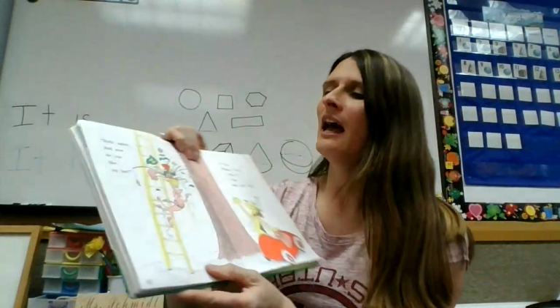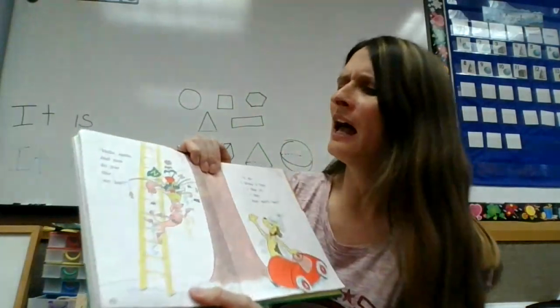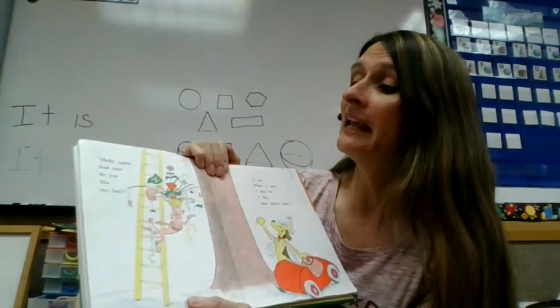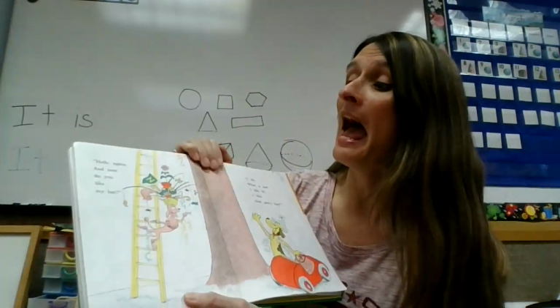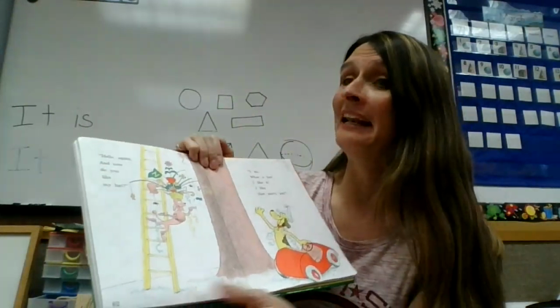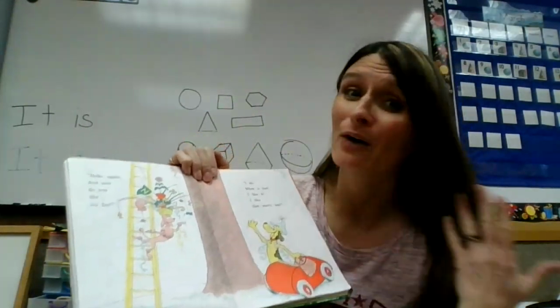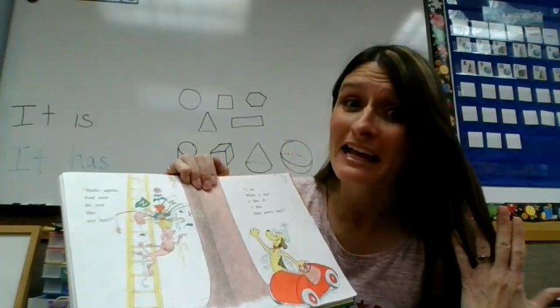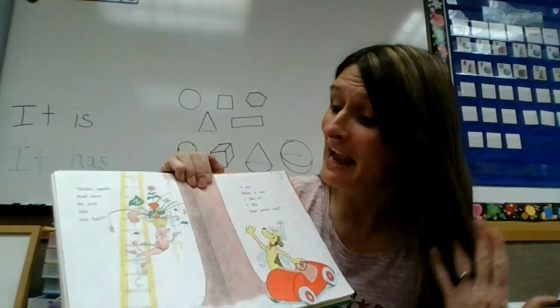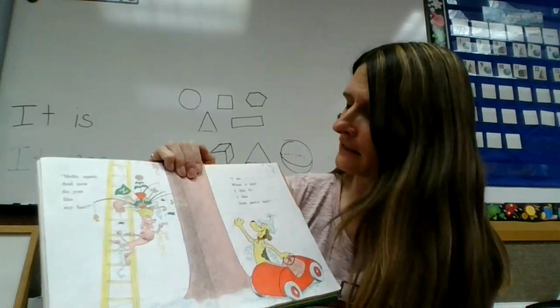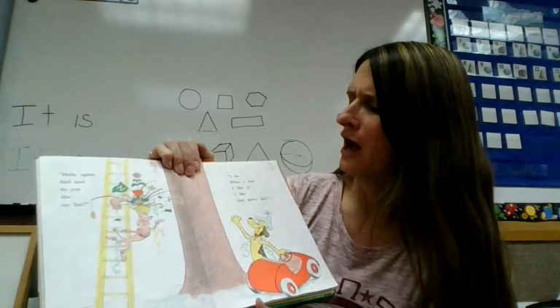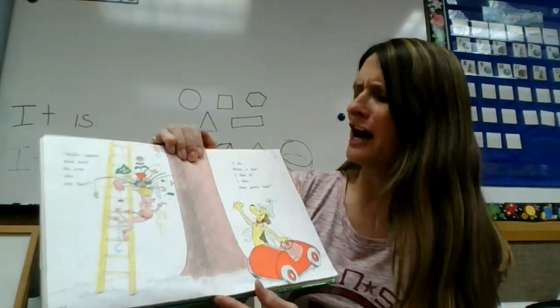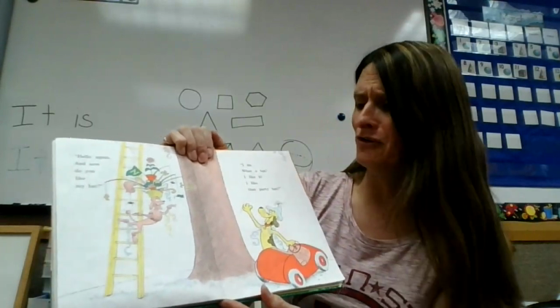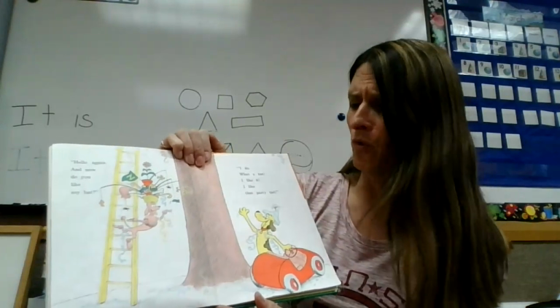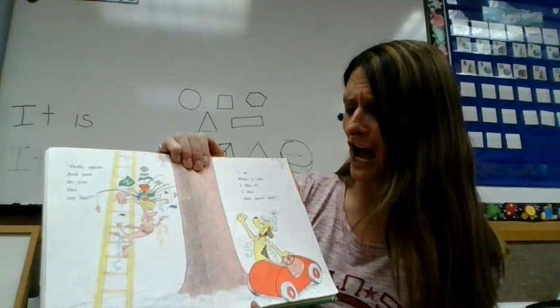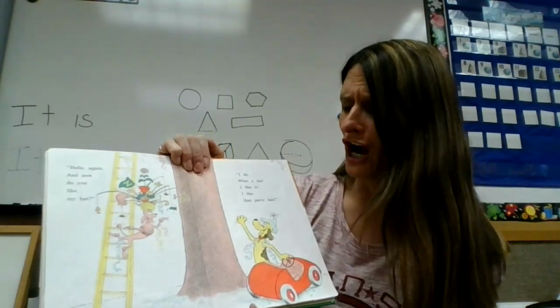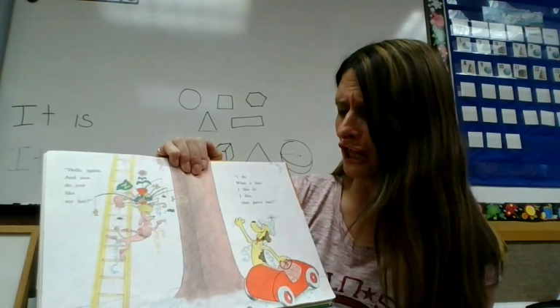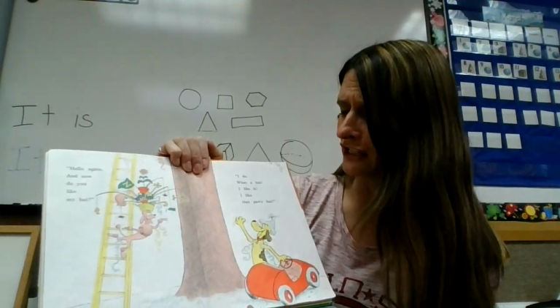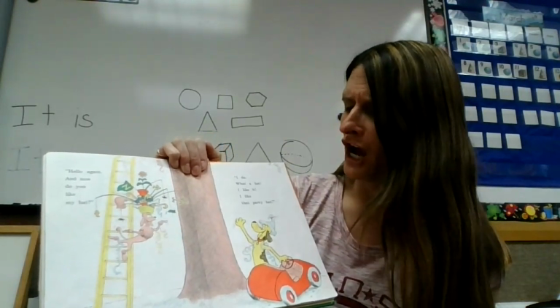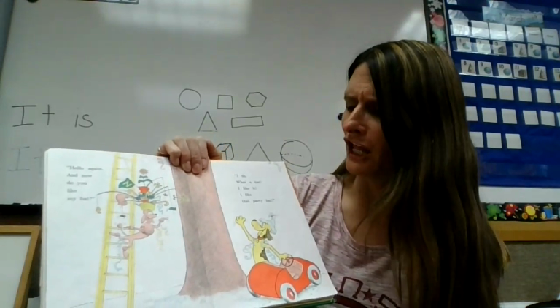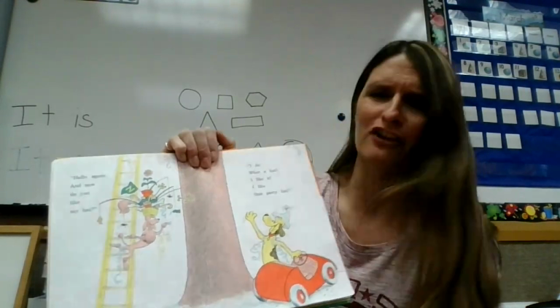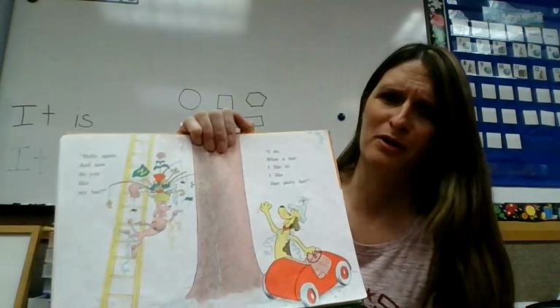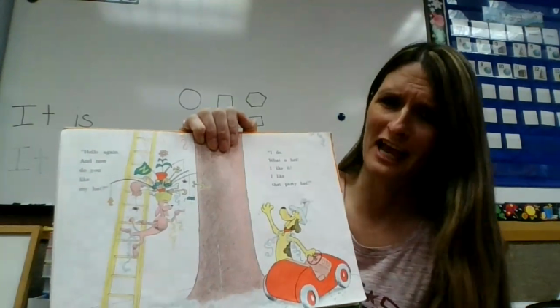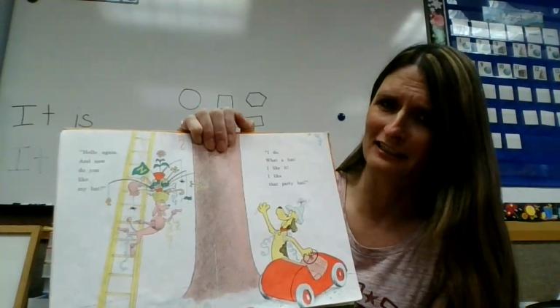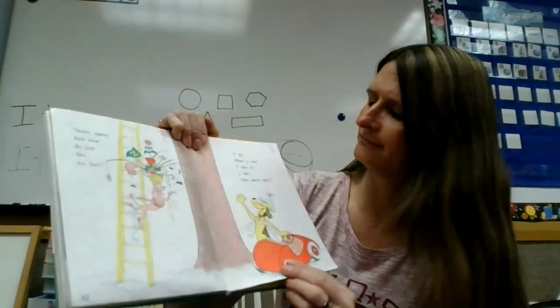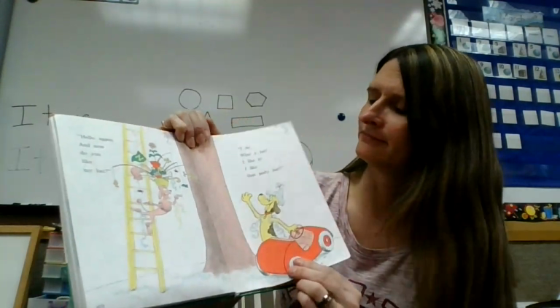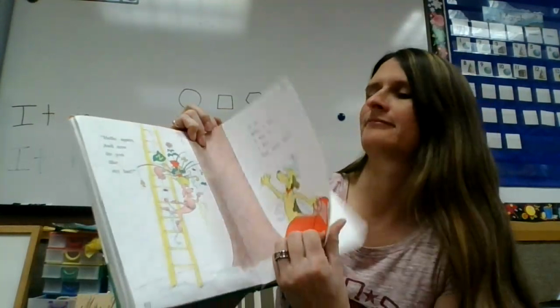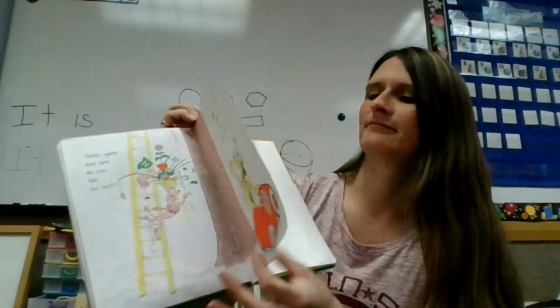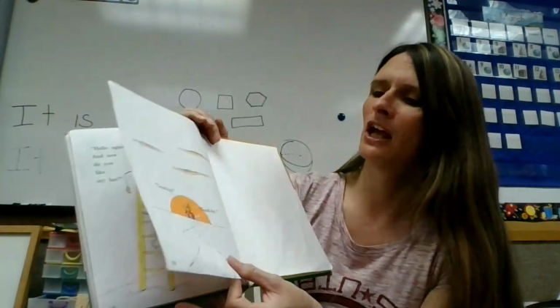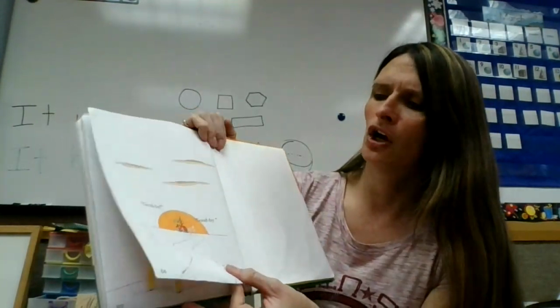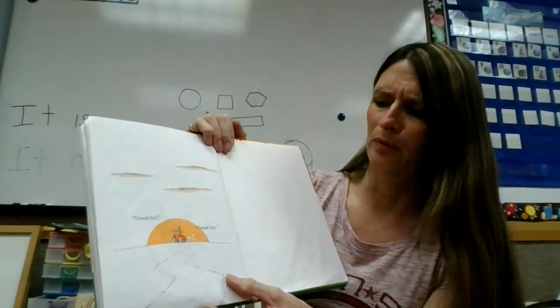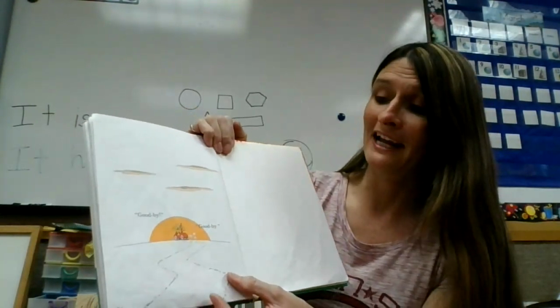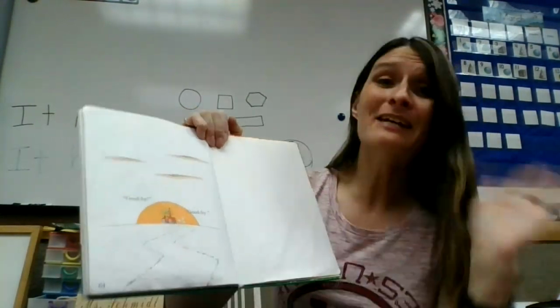Hello again. And now do you like my hat? I do. What a hat. I like it. I like that party hat. Goodbye. Goodbye!